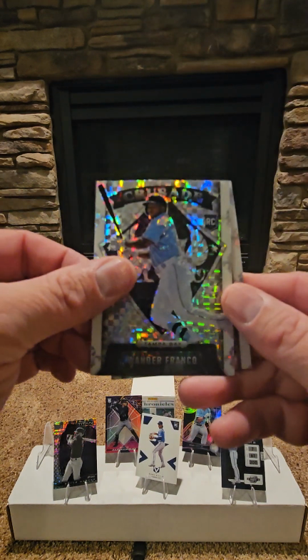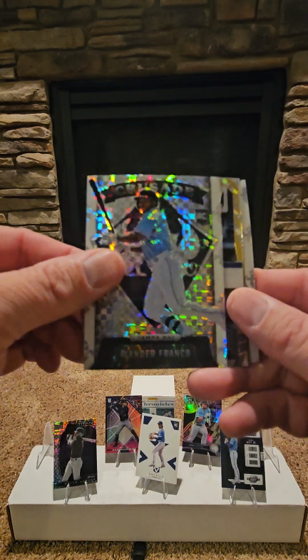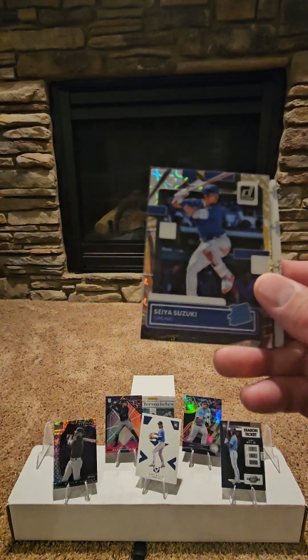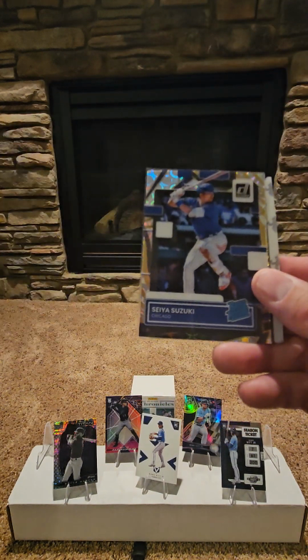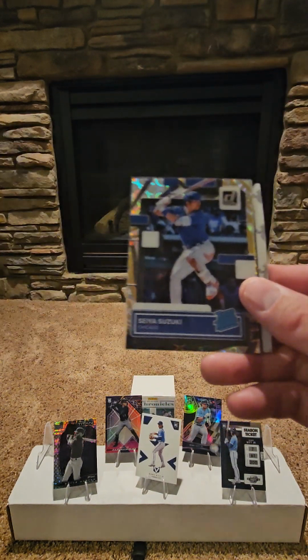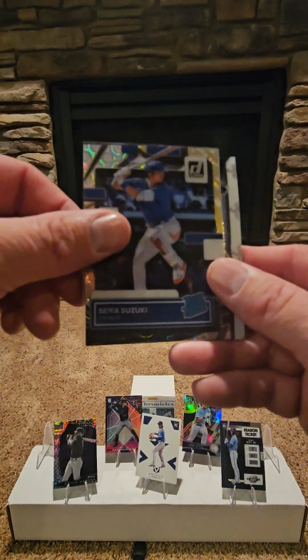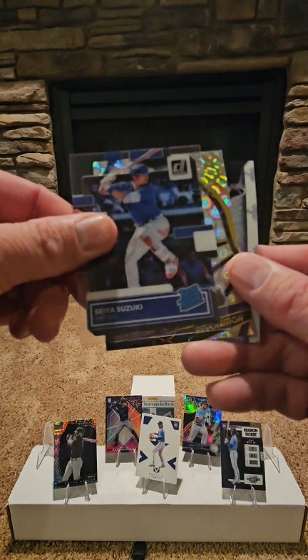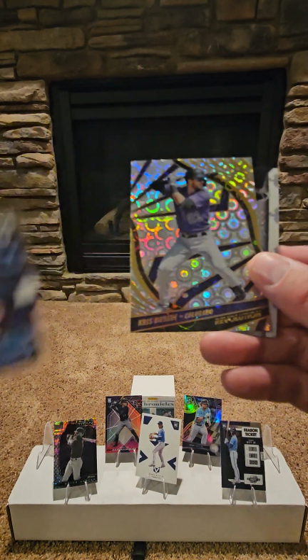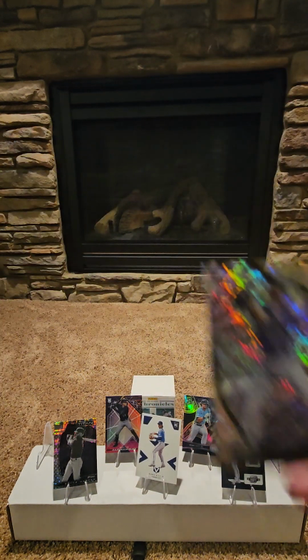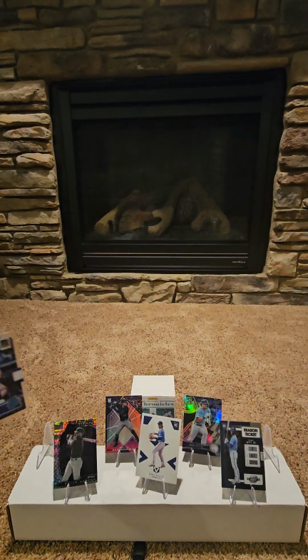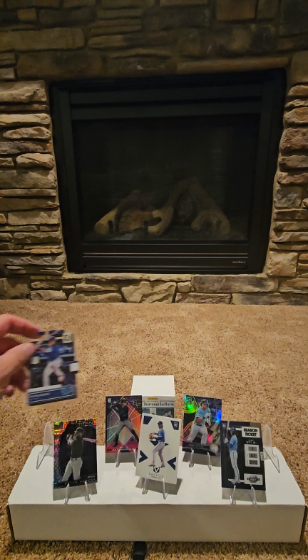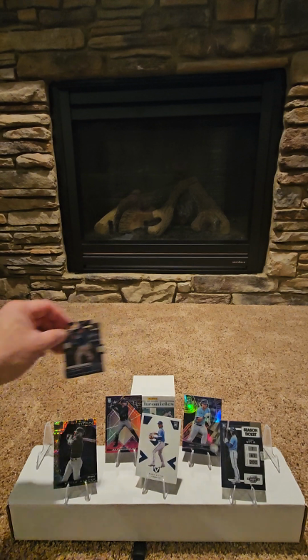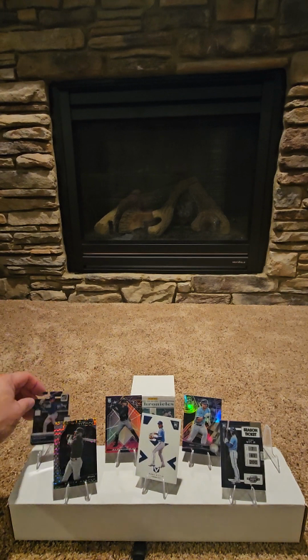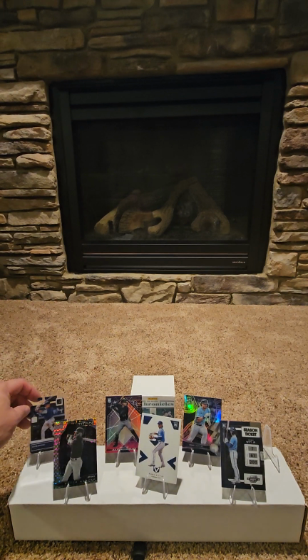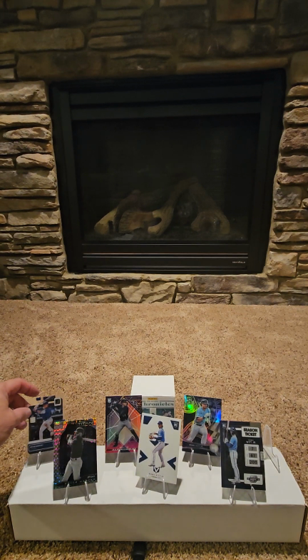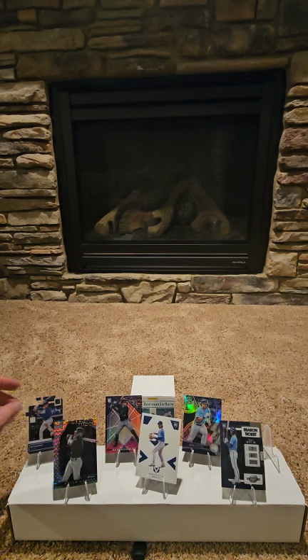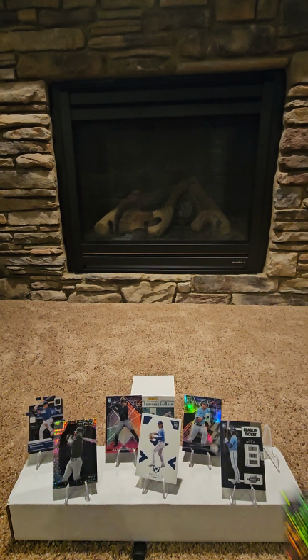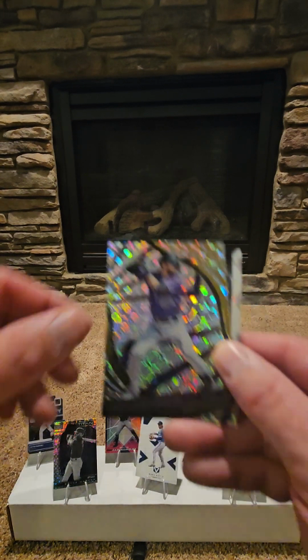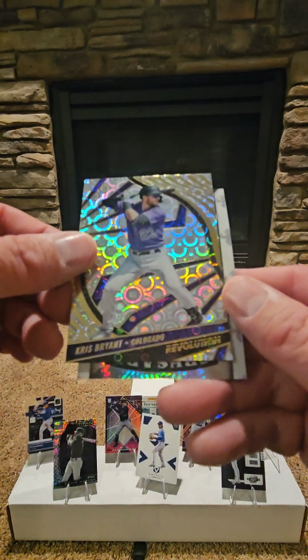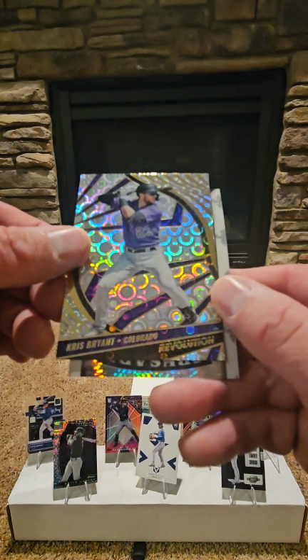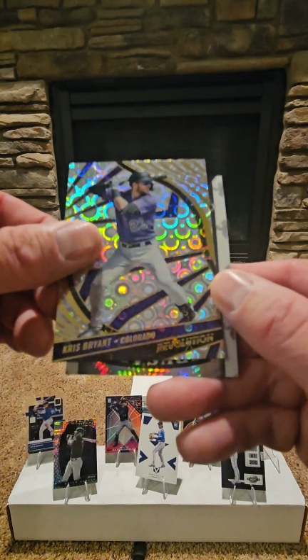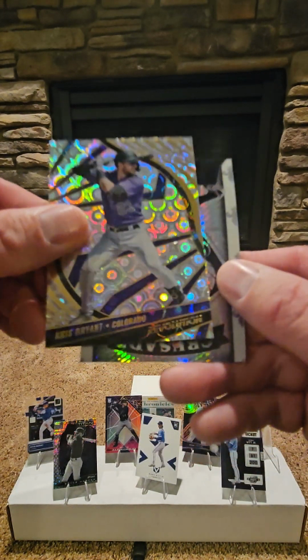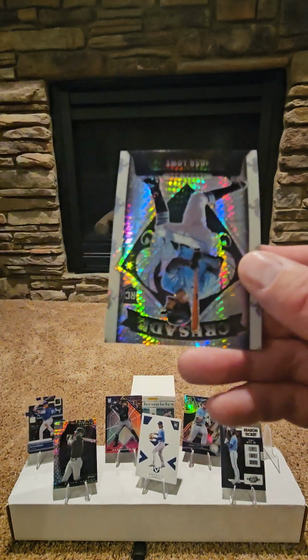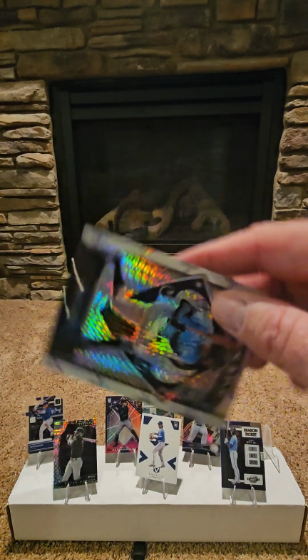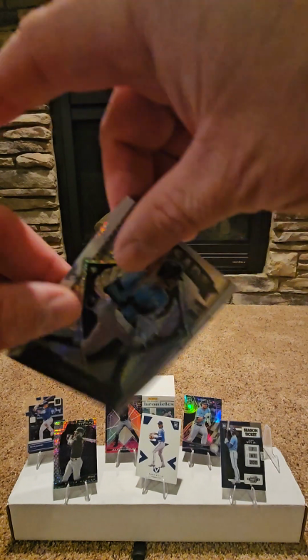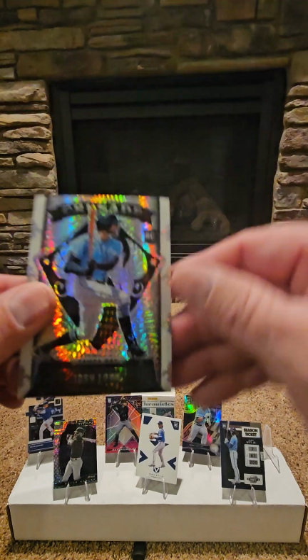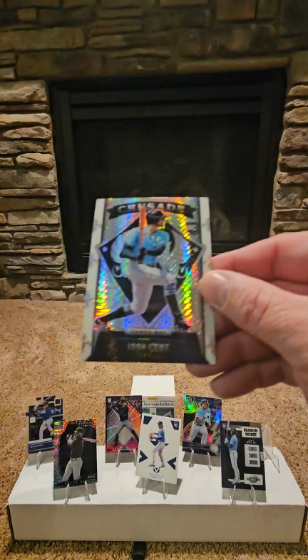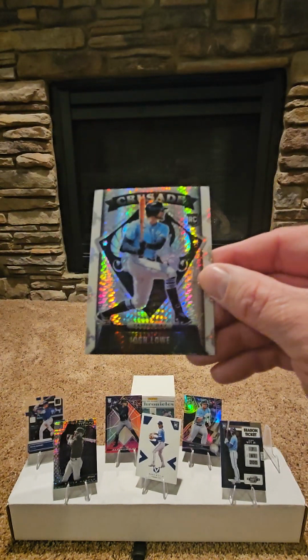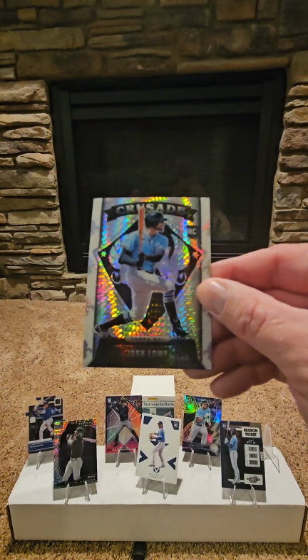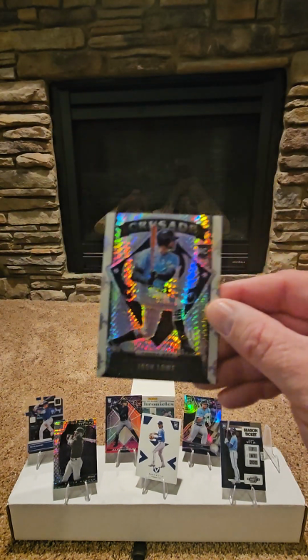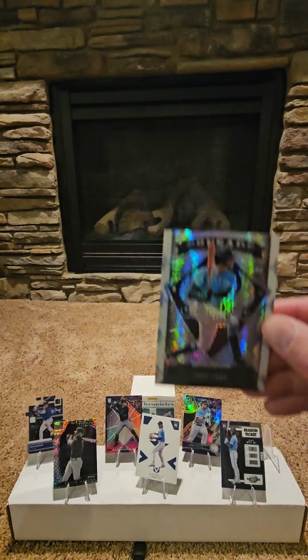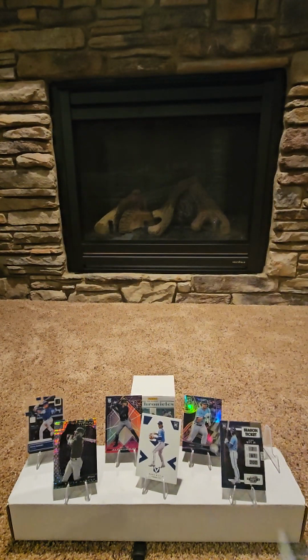Last pack. Wander Franco Crusades. Seiya Suzuki Rated Rookie Clear Card — that'll make the stand because of the acetate, I like those. Chris Bryant. And we got a Josh Lowe Crusades.